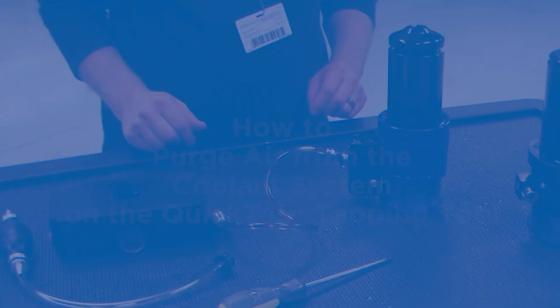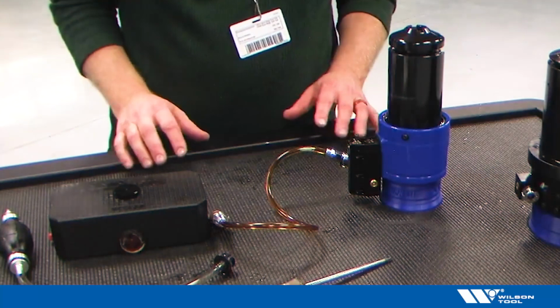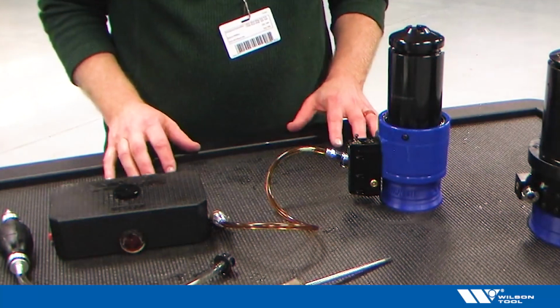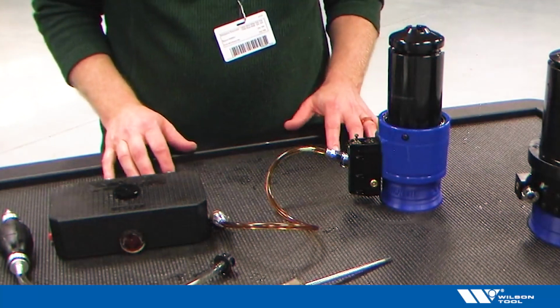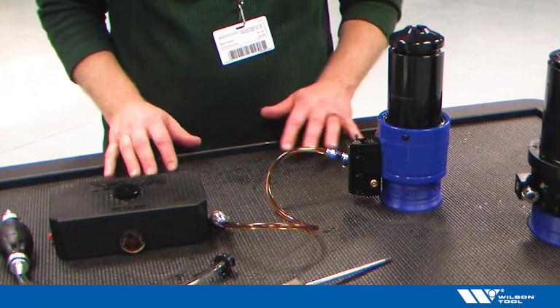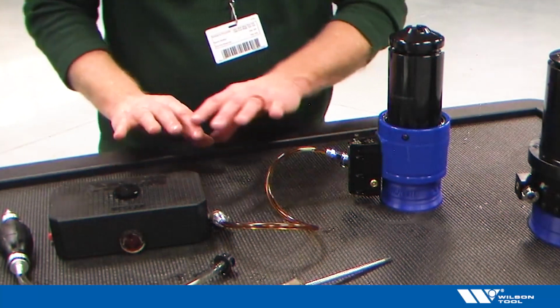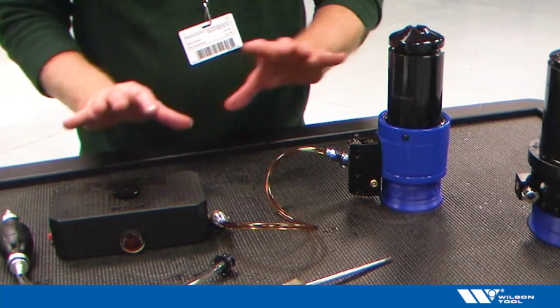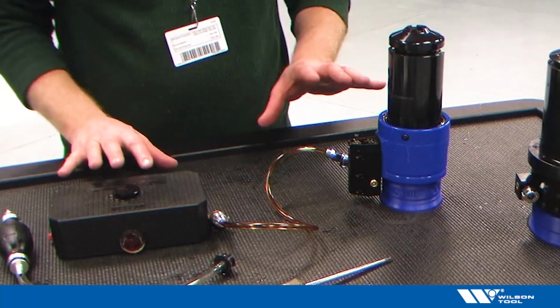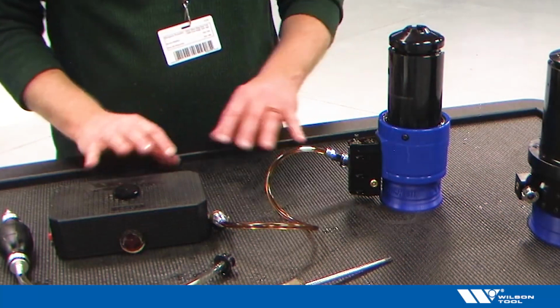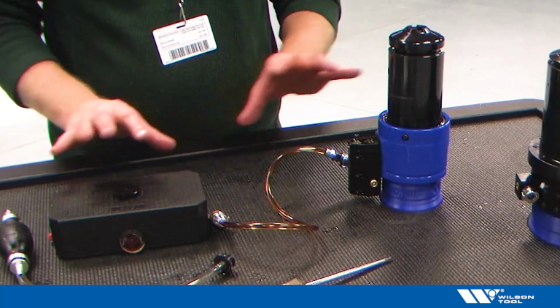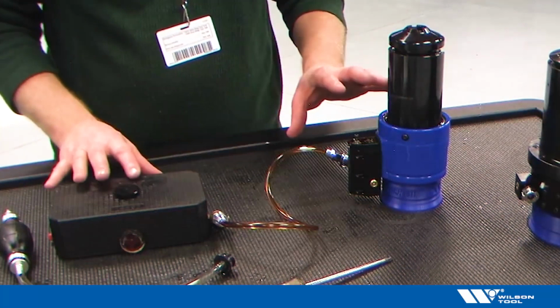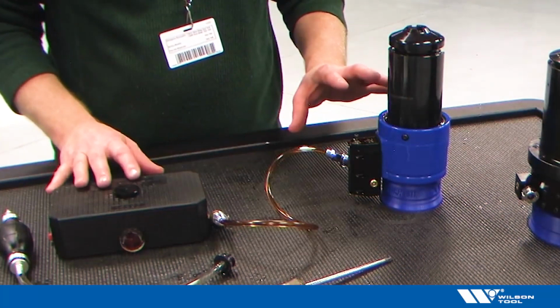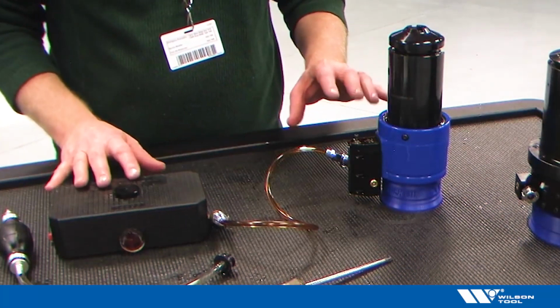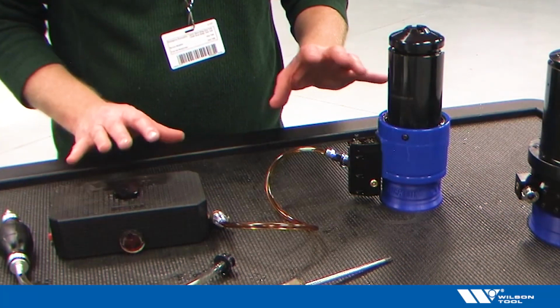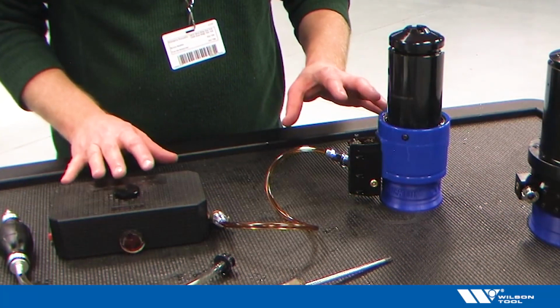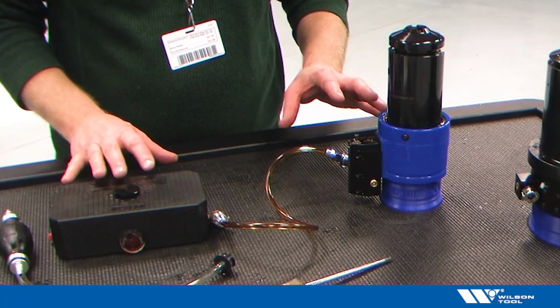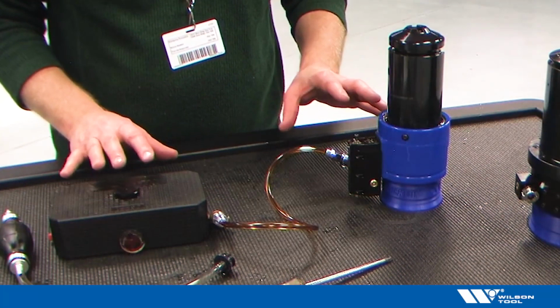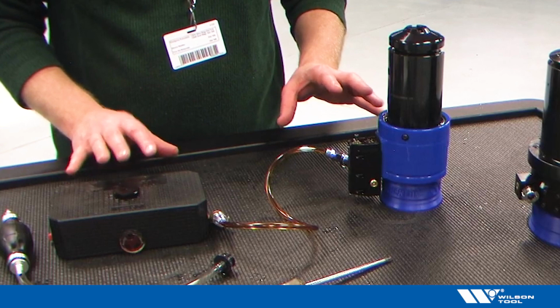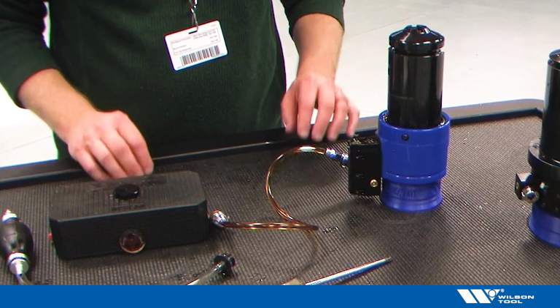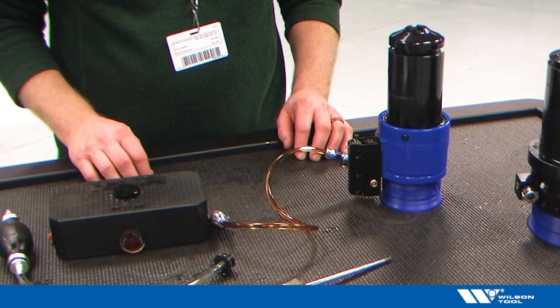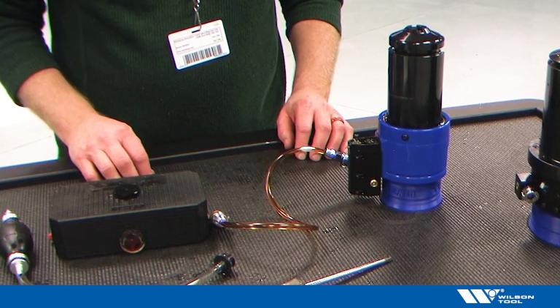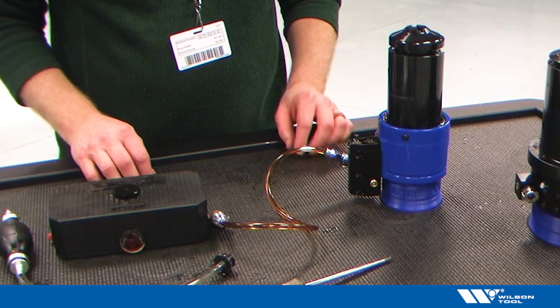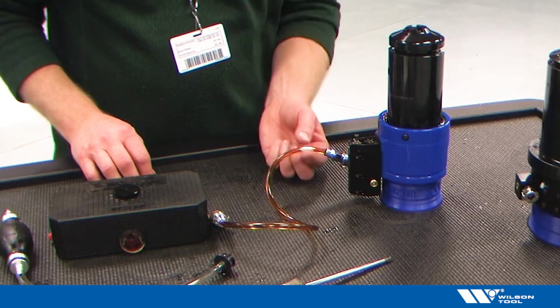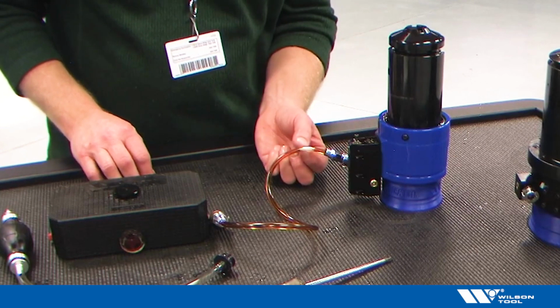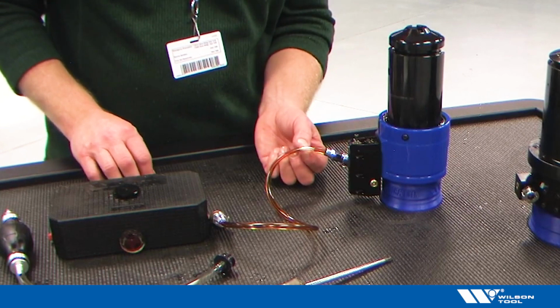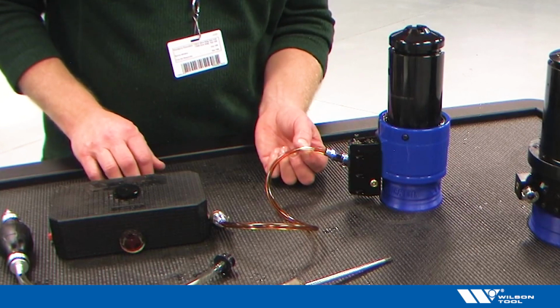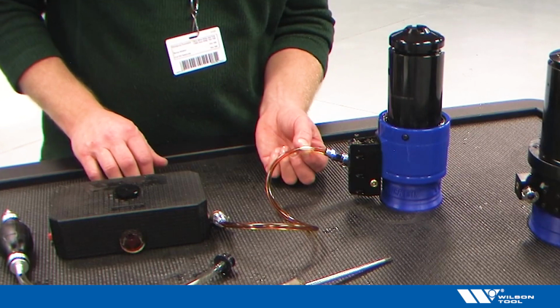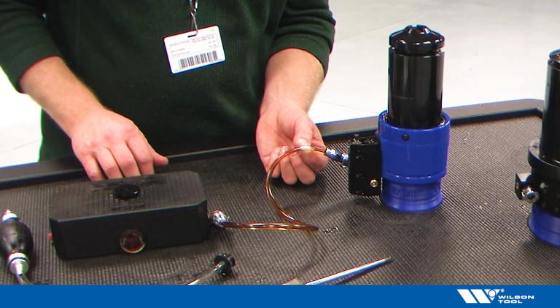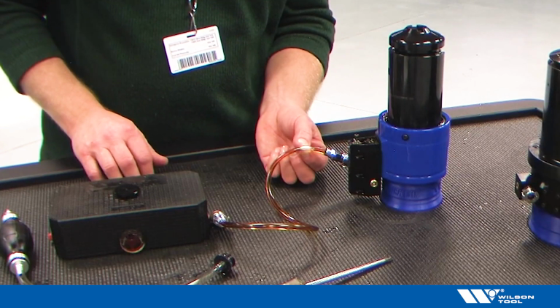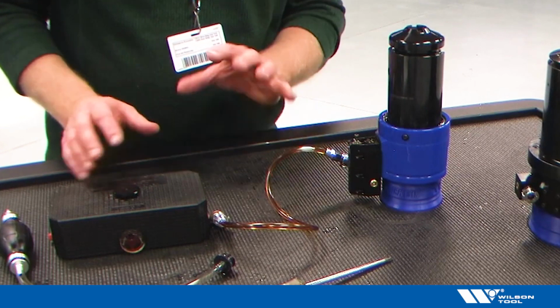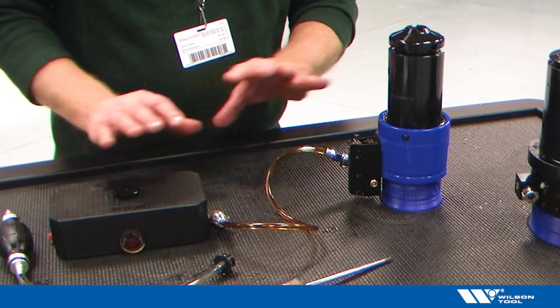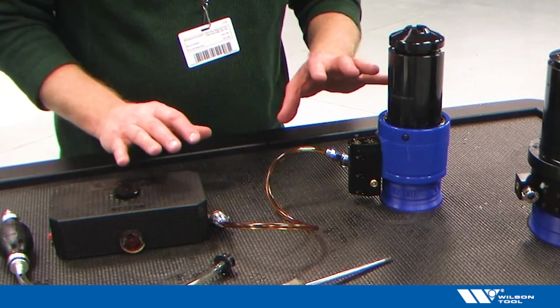A quick video to show how to get air out of the system — to purge the air out of the system on a quick tap tool. I've got a little air bubble in my system here, so I need to get that out.